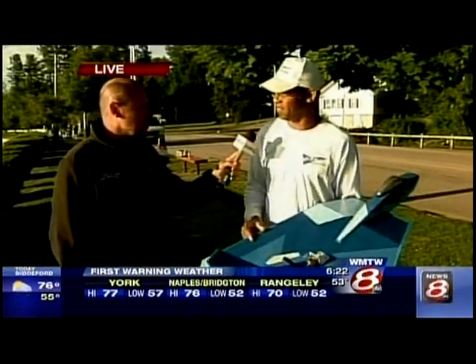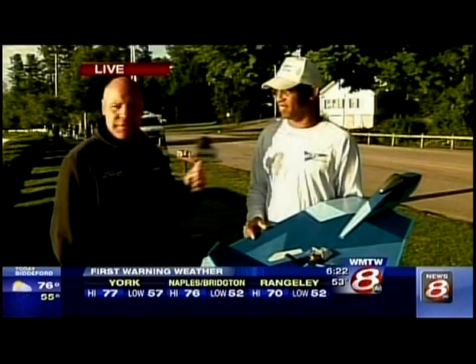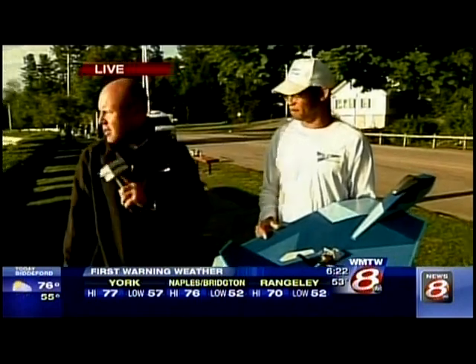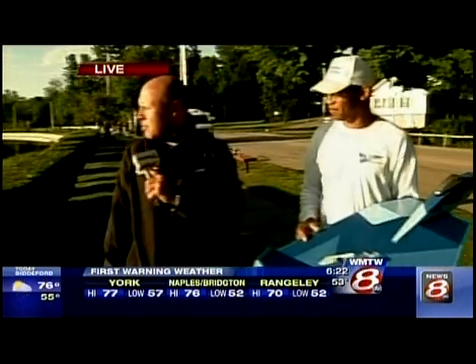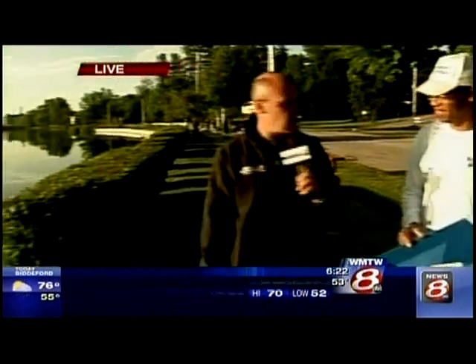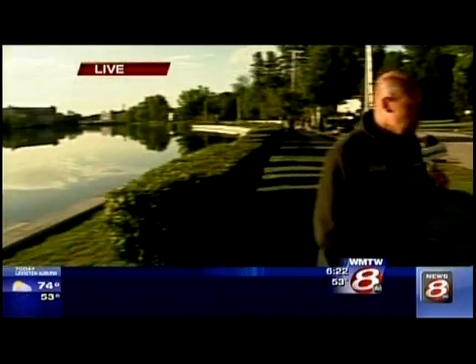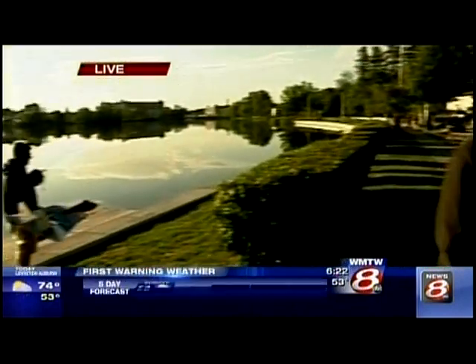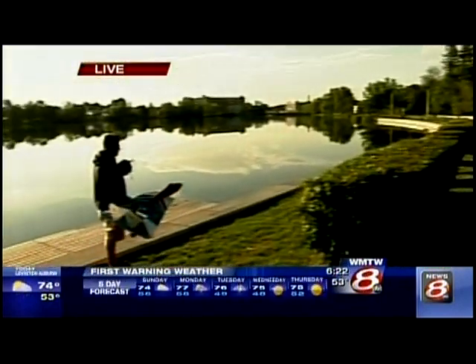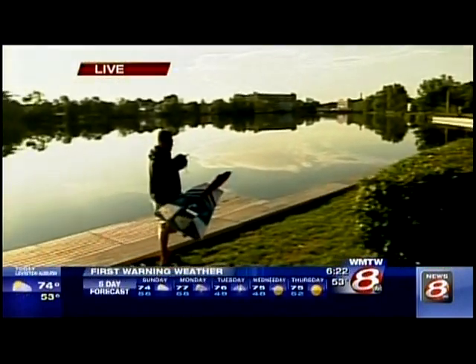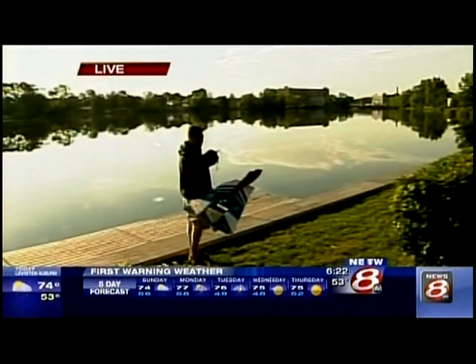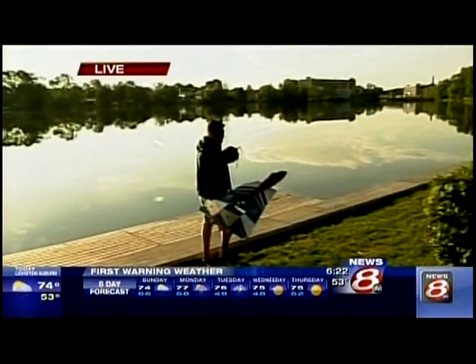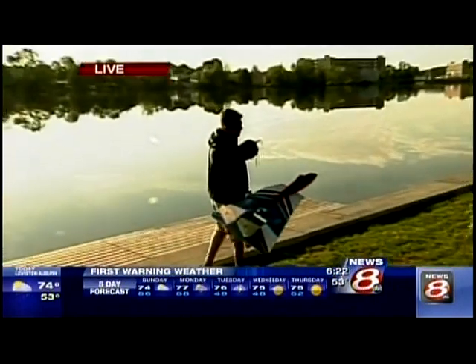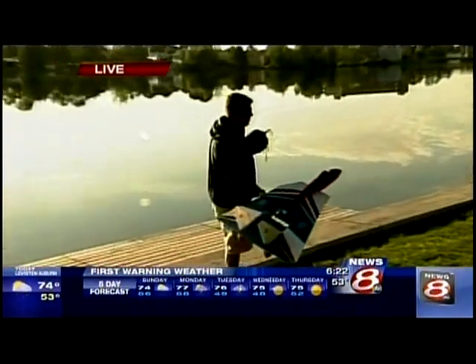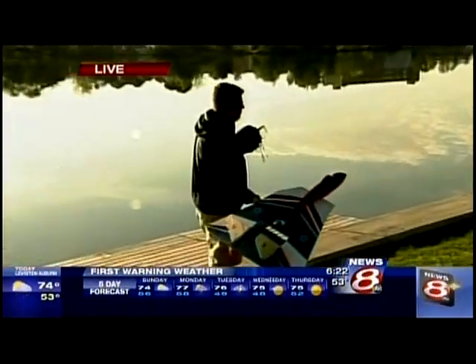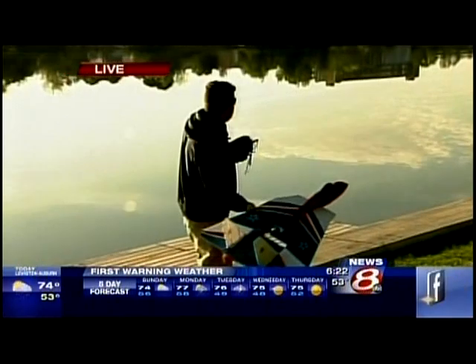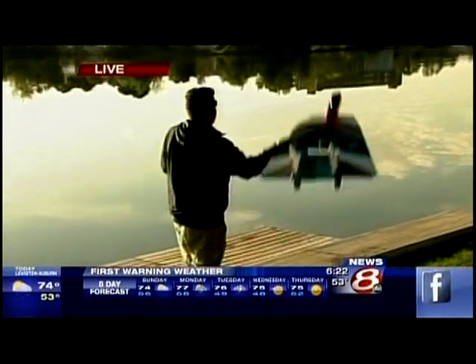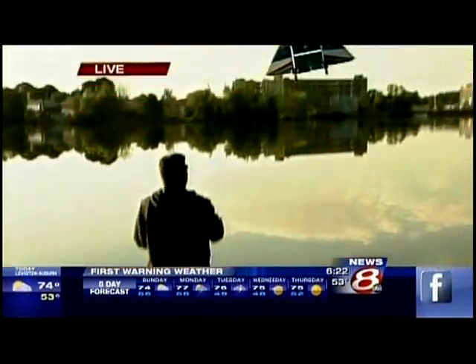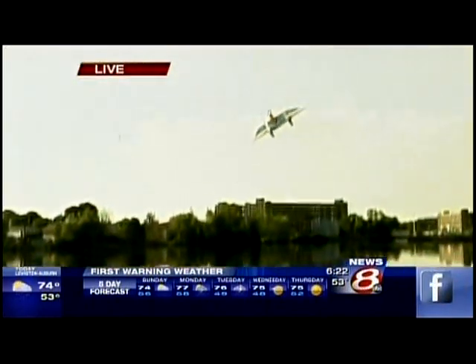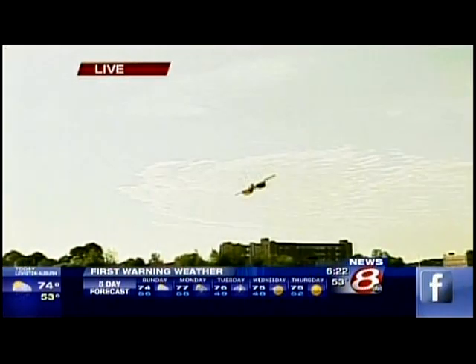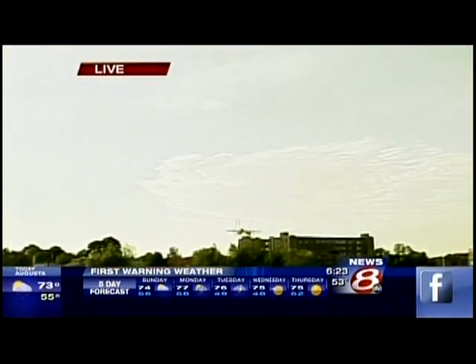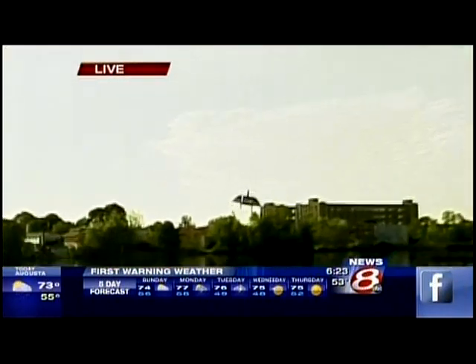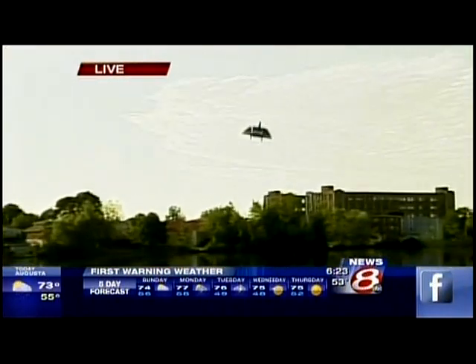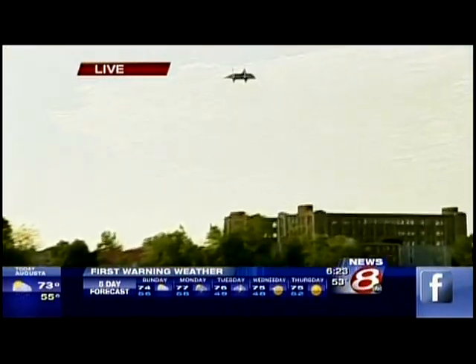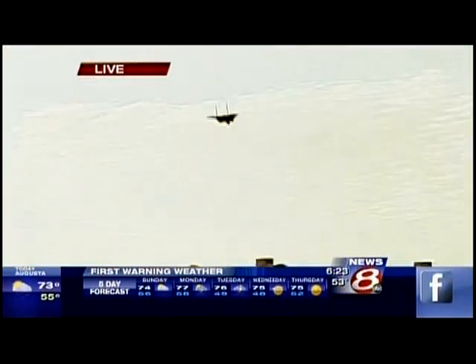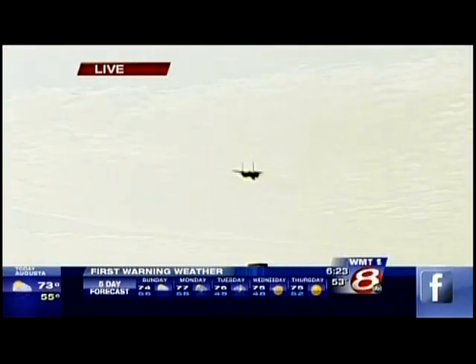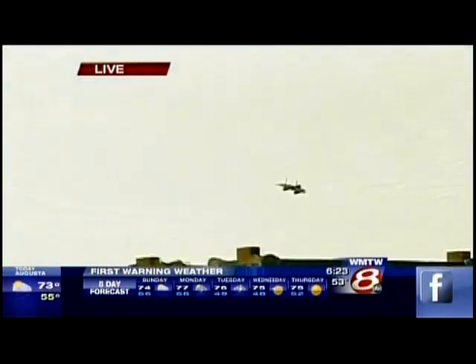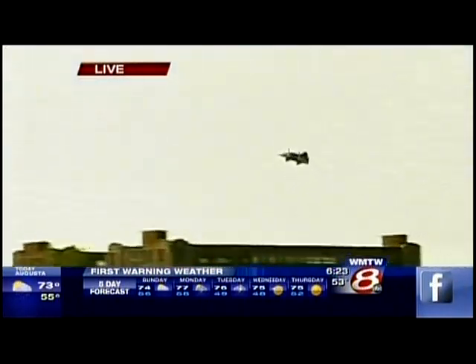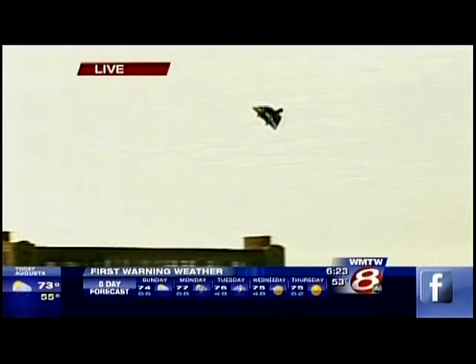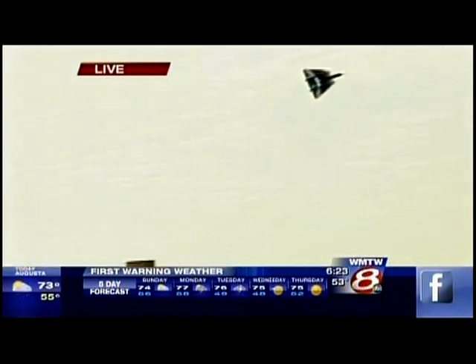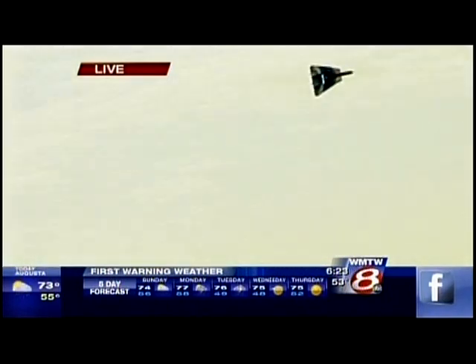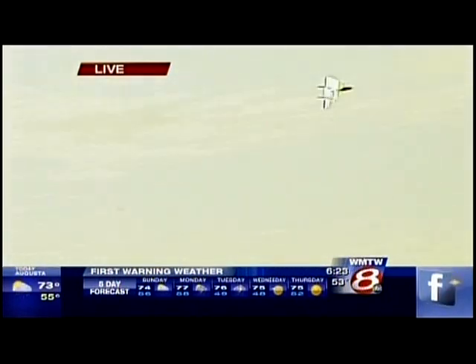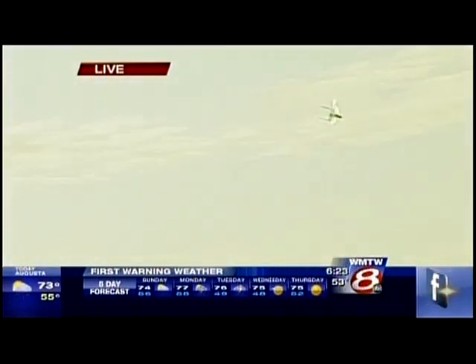Let's have John fire up that one over there. How many of these do you have? We have about five of them out here today. And you'll see they fly quite well. This is amazing.